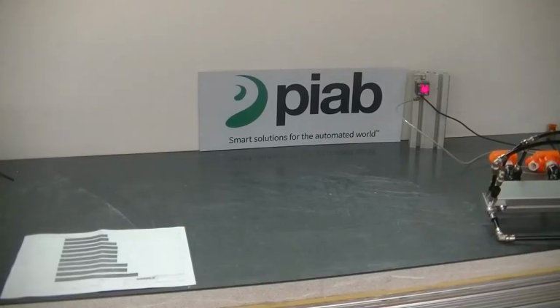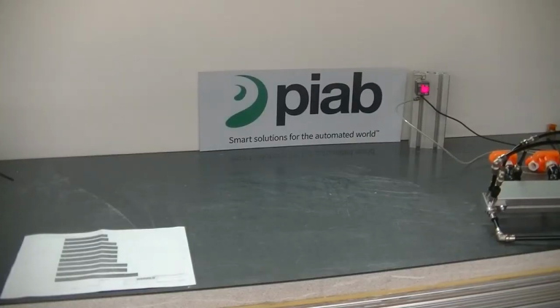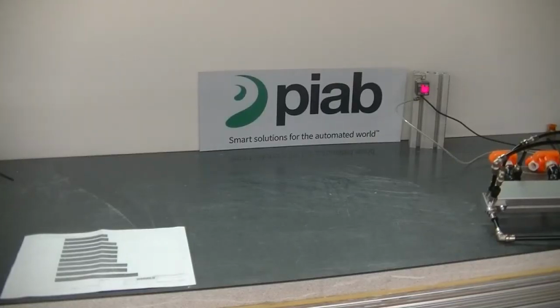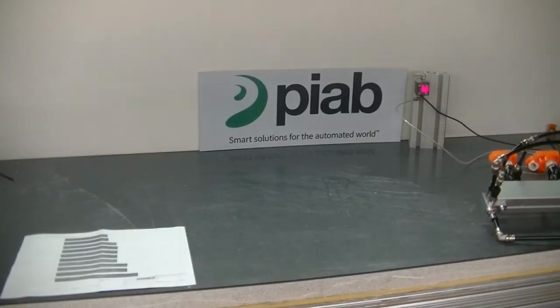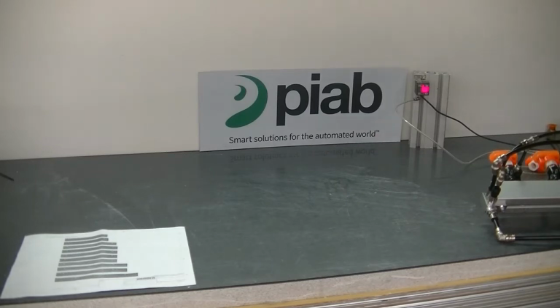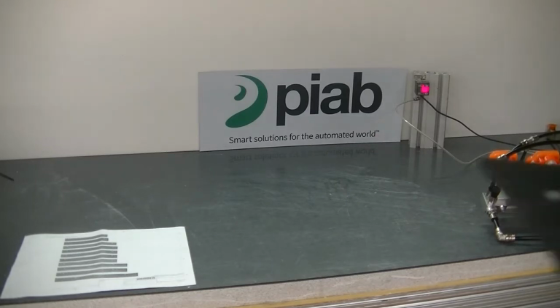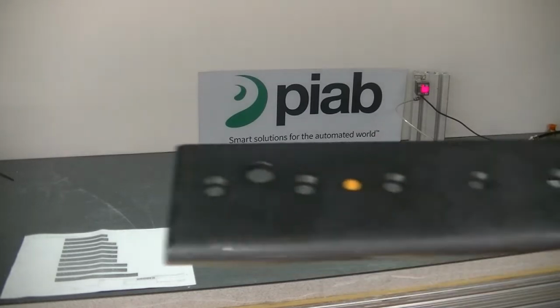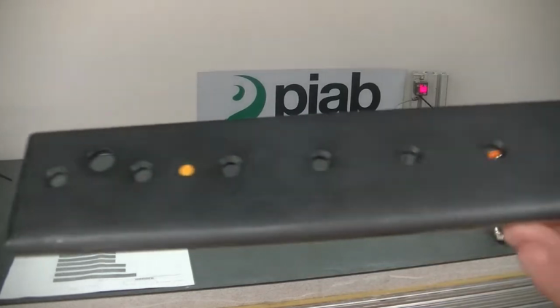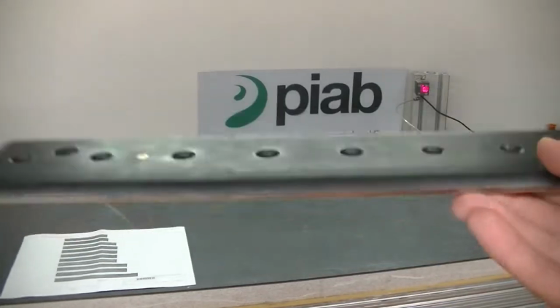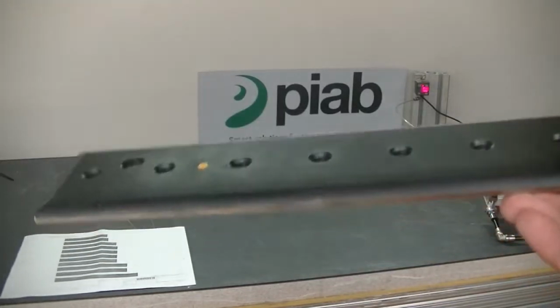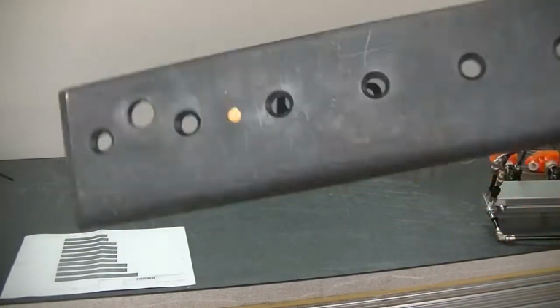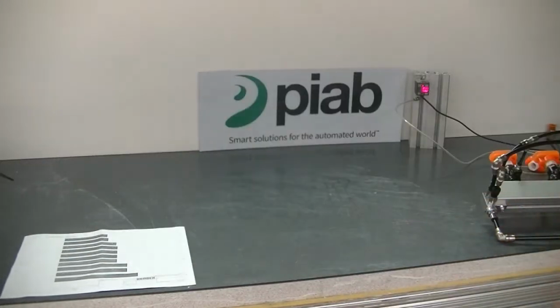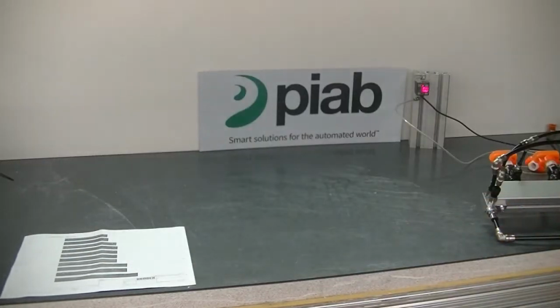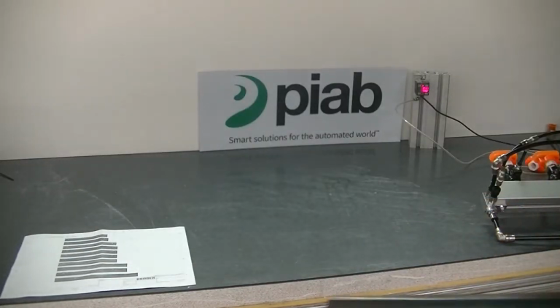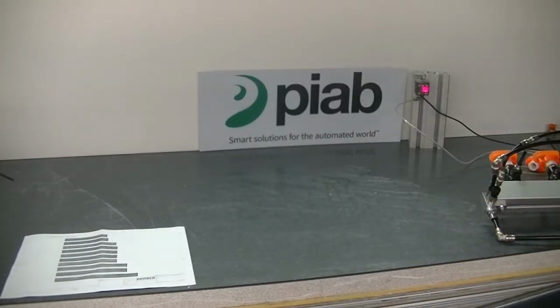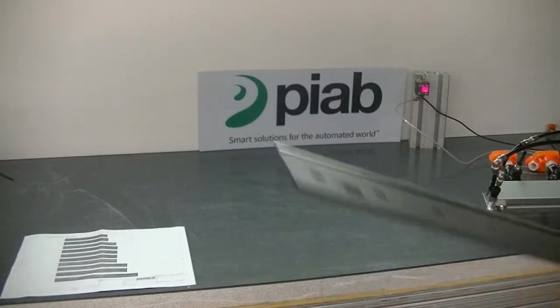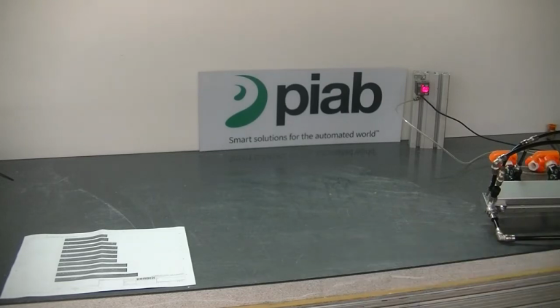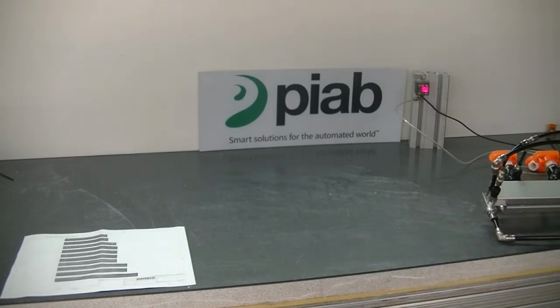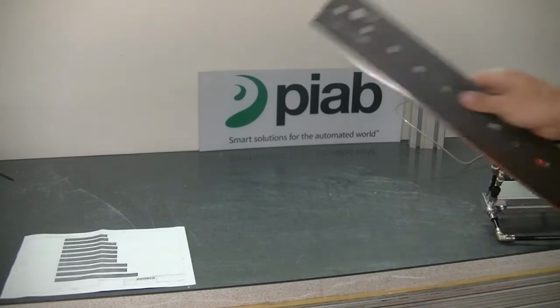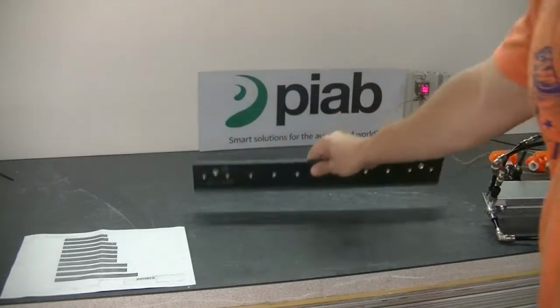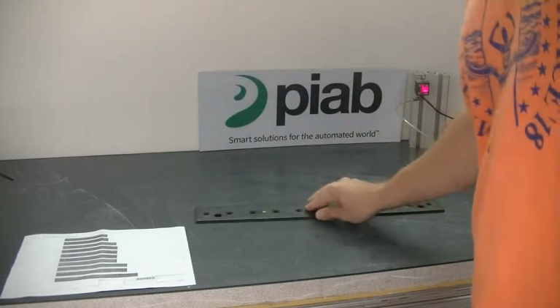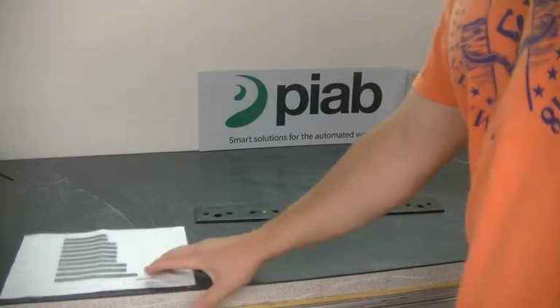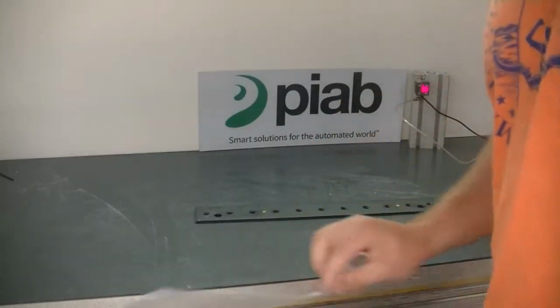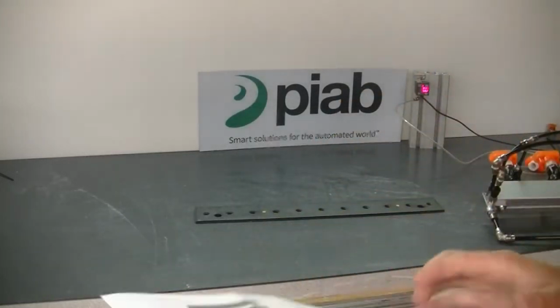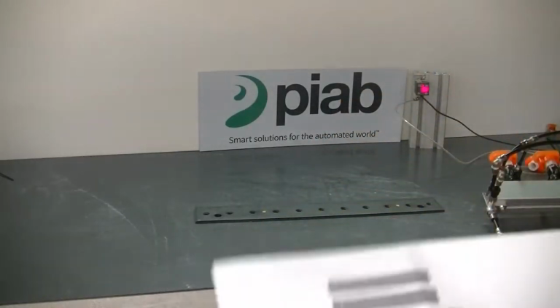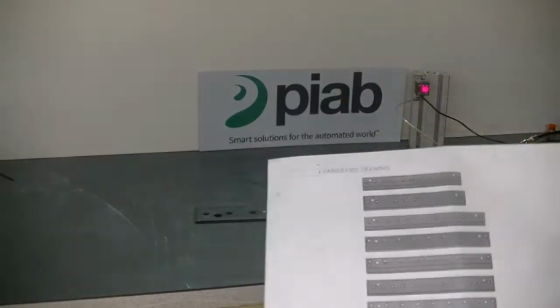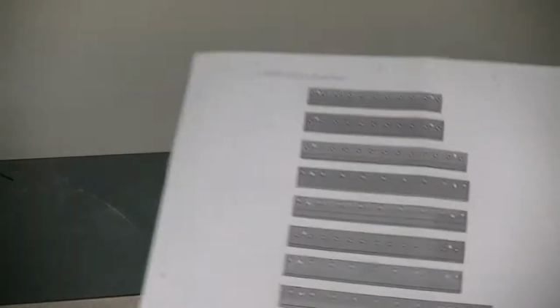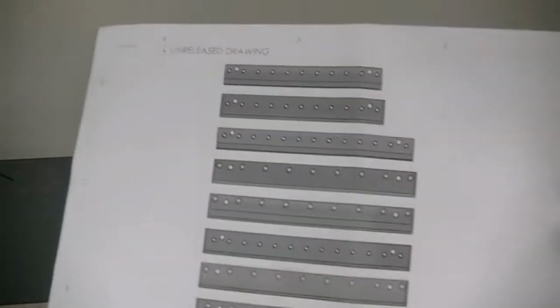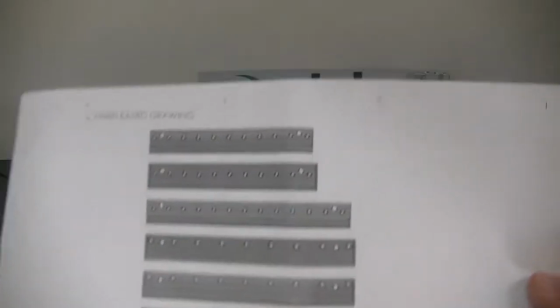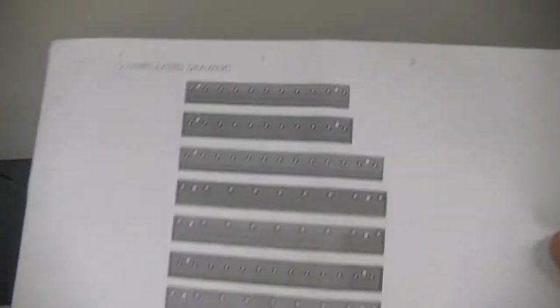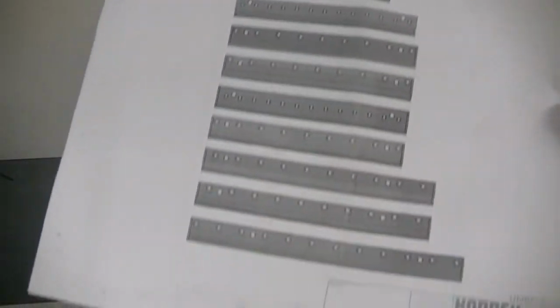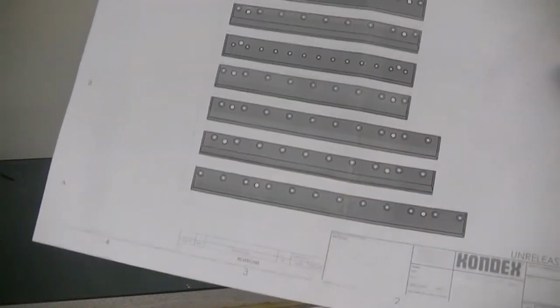Alright, so today in the test lab we're looking at this product, a lawn mower blade made out of steel I assume. The customer would like one tool to handle a wide variety of these lawn mower blades.